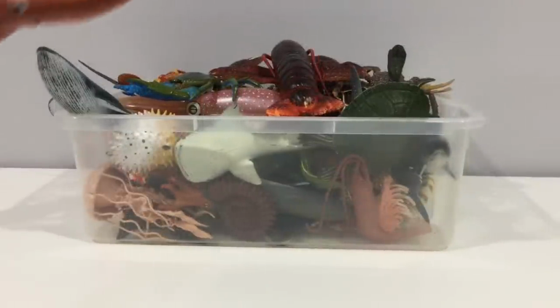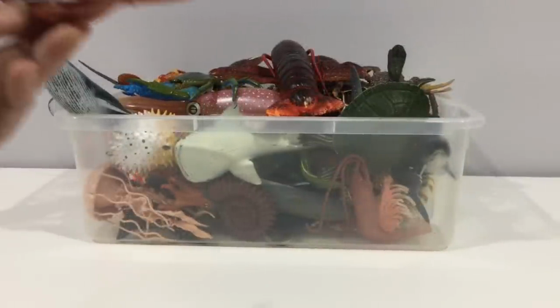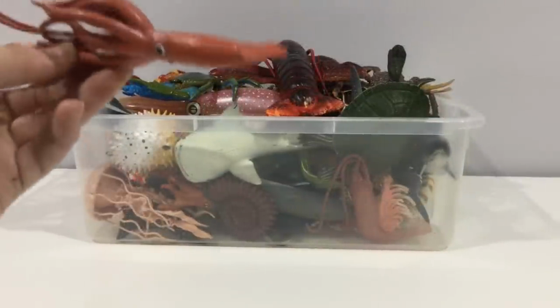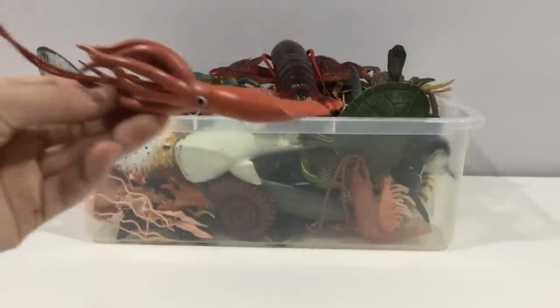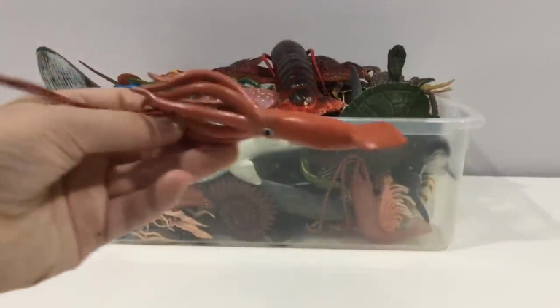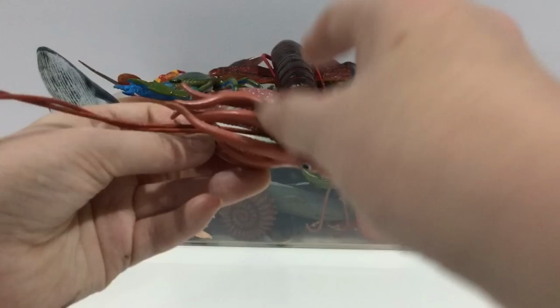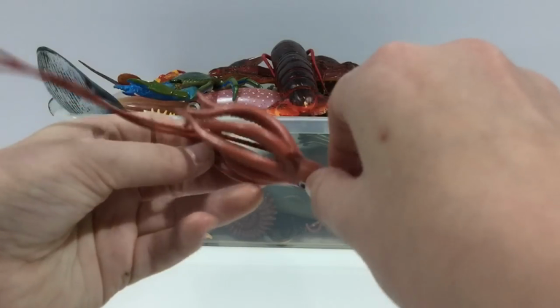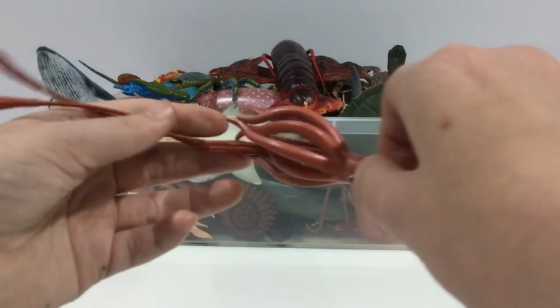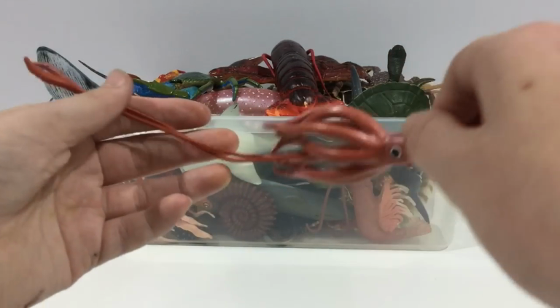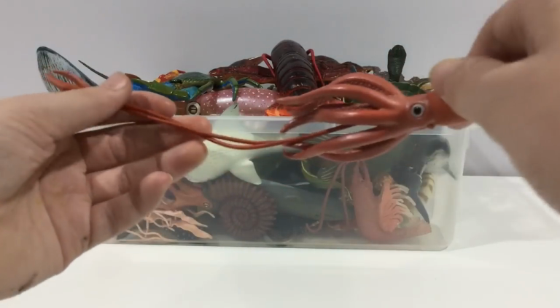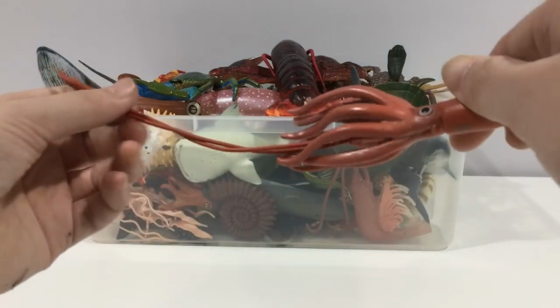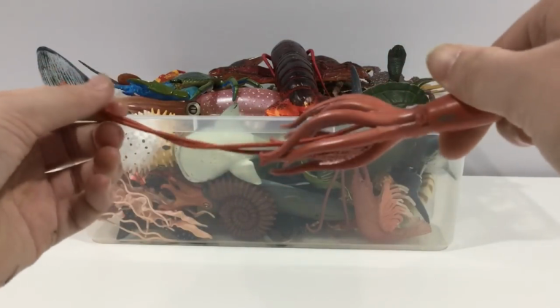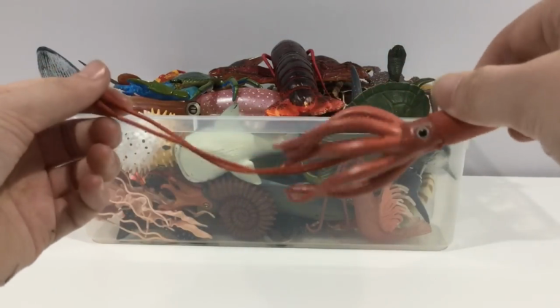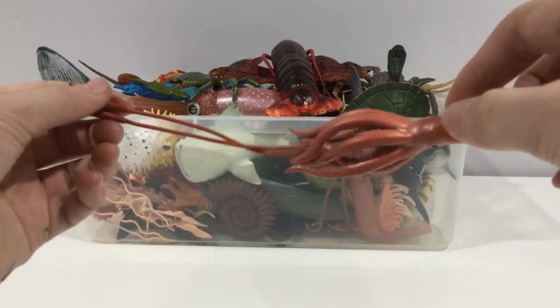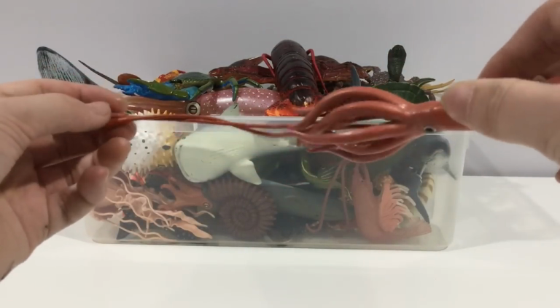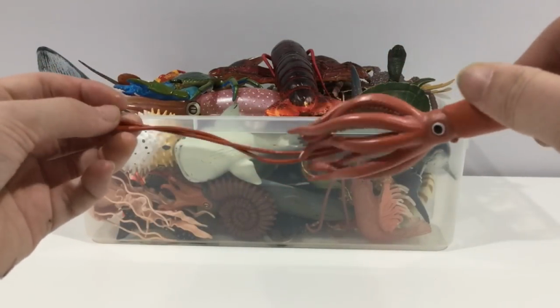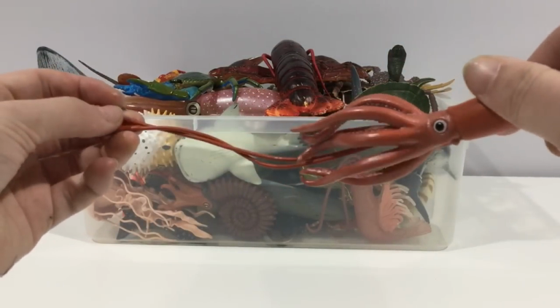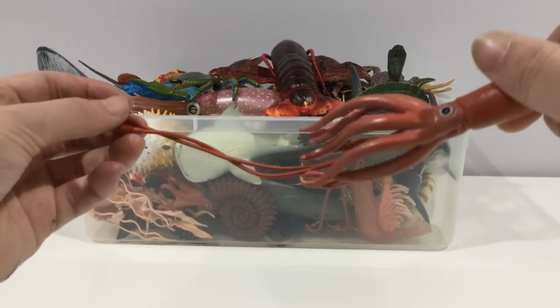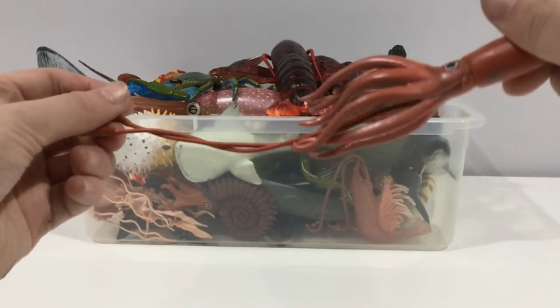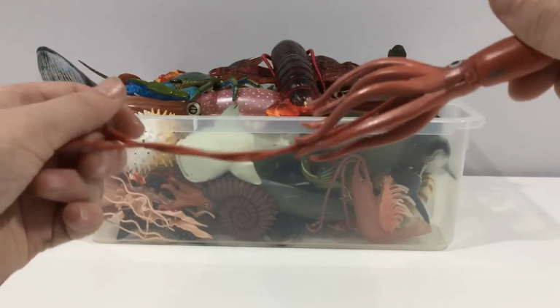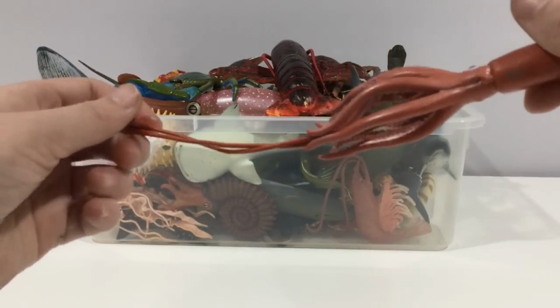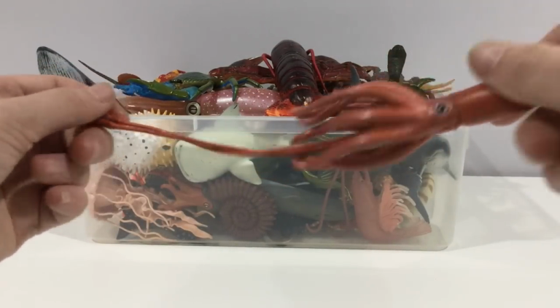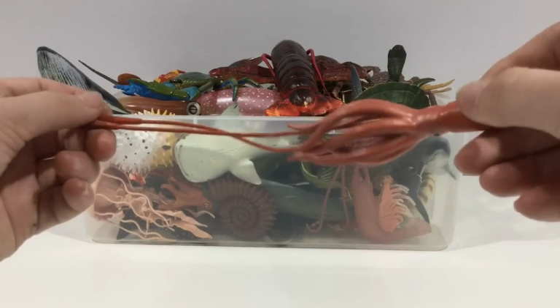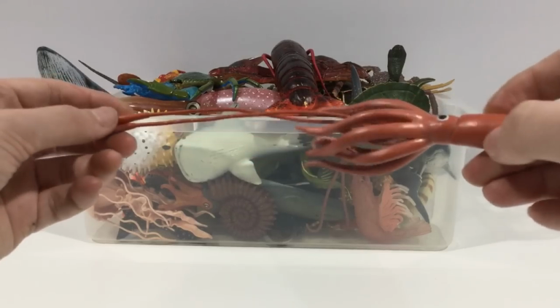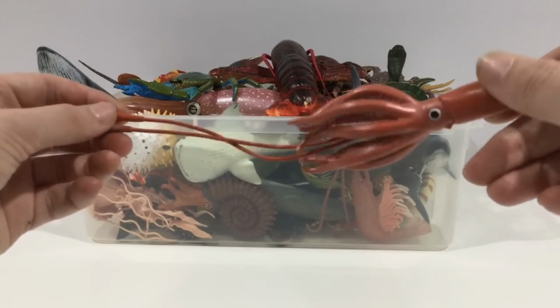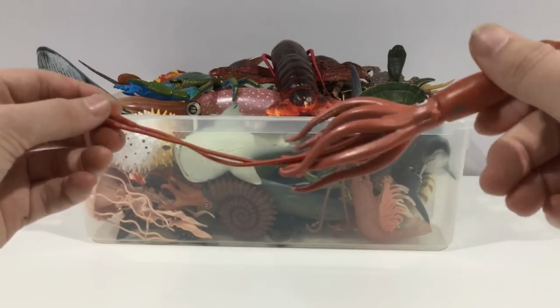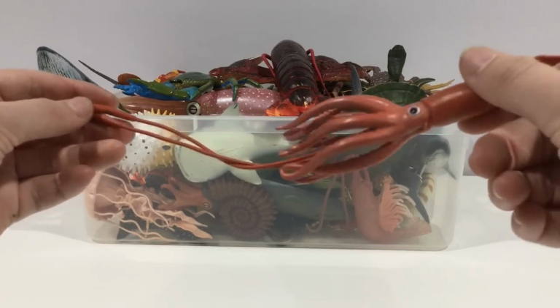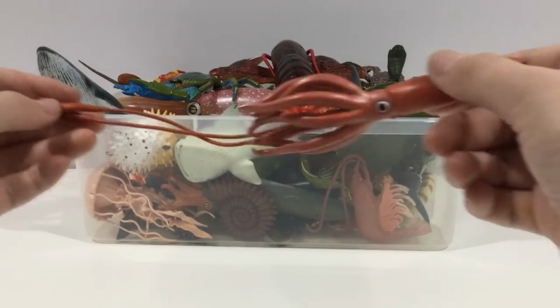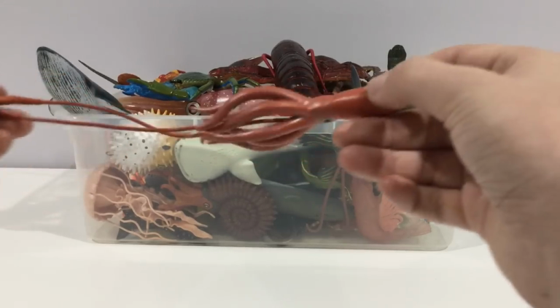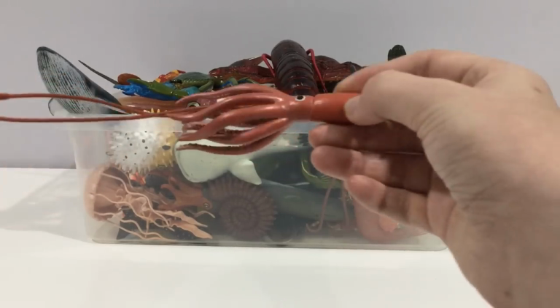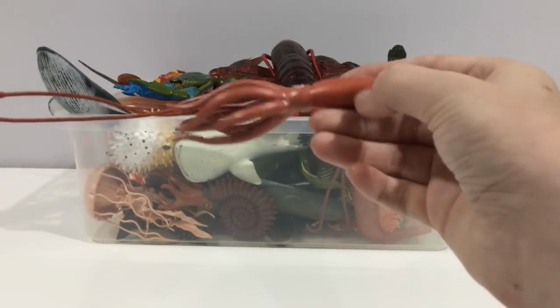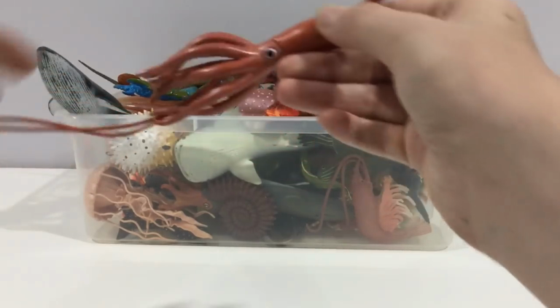Giant squid. They typically grow up to 60 feet tall. Their eyes are the size of dinner plates.